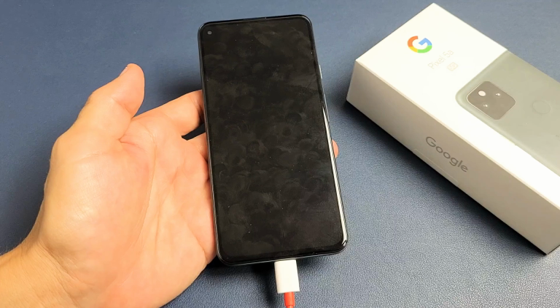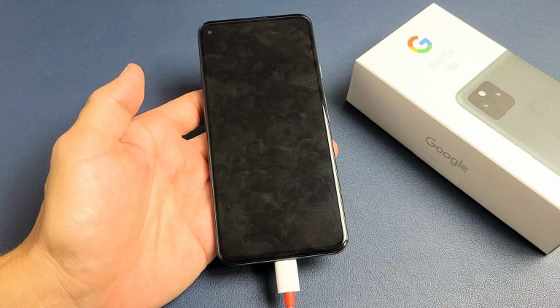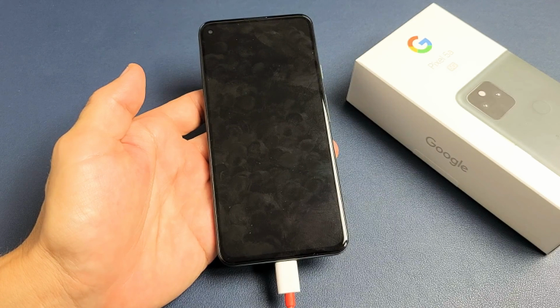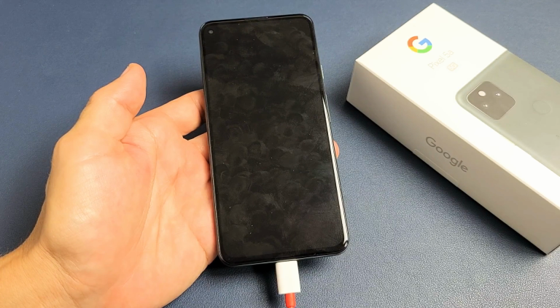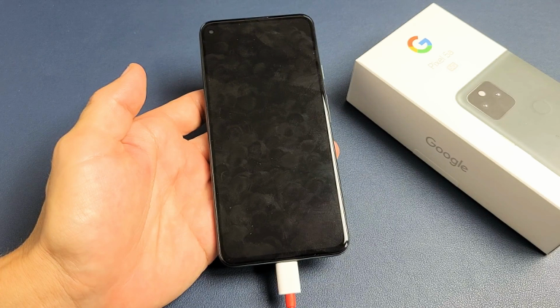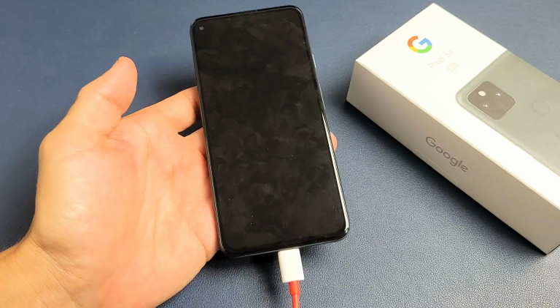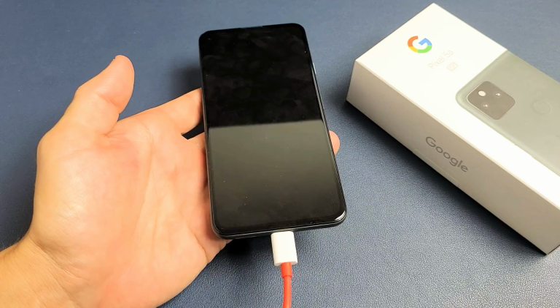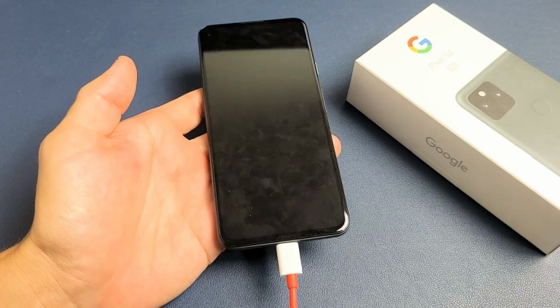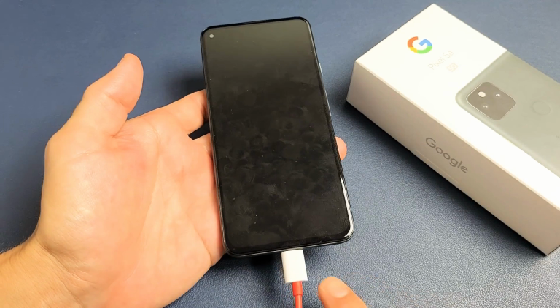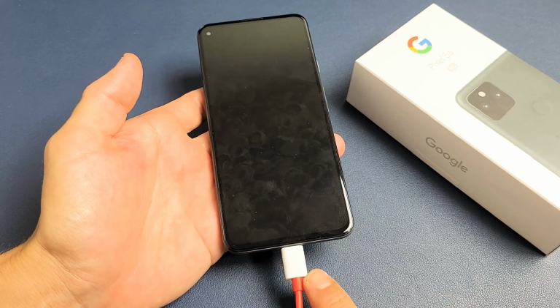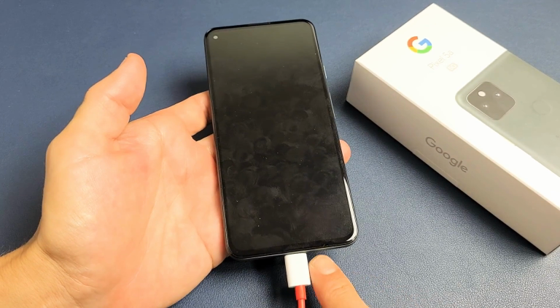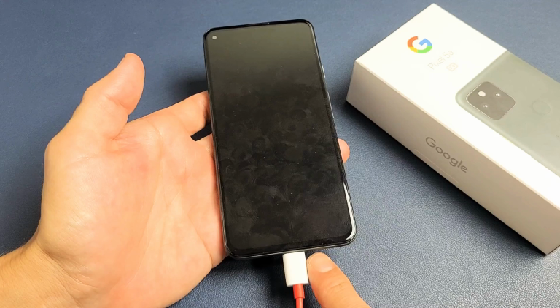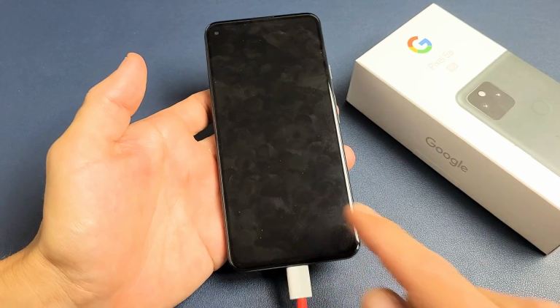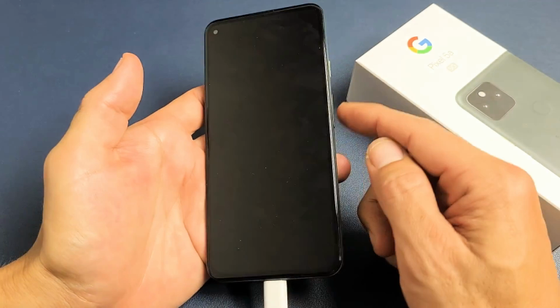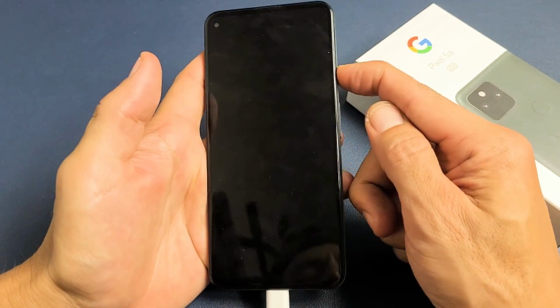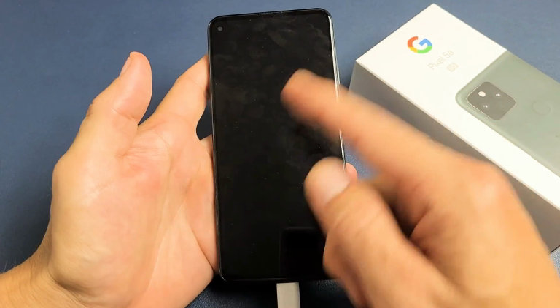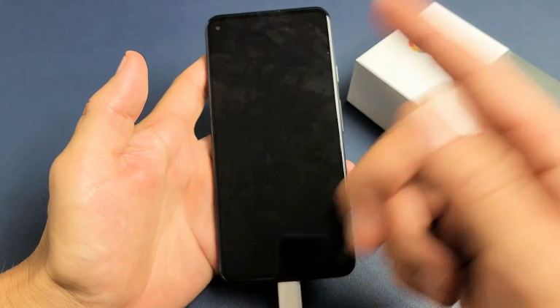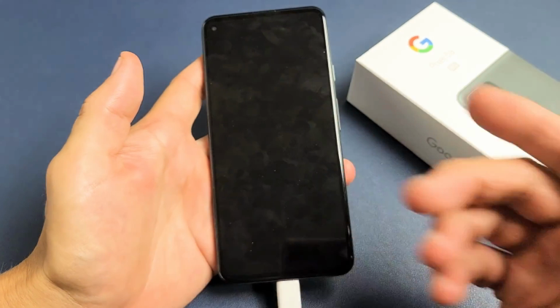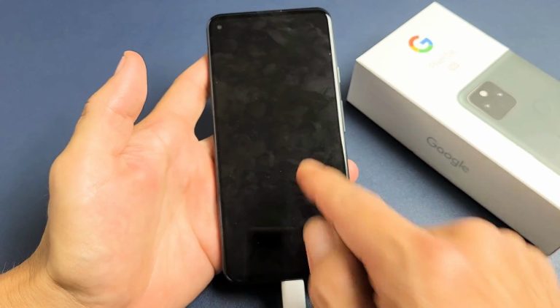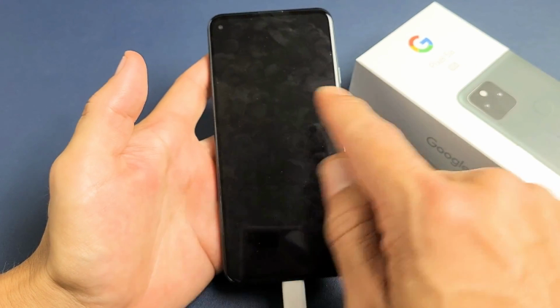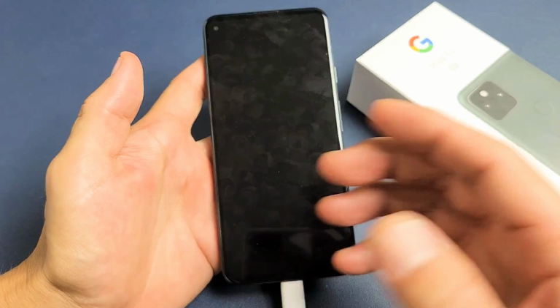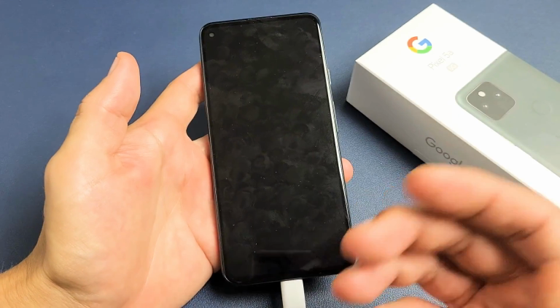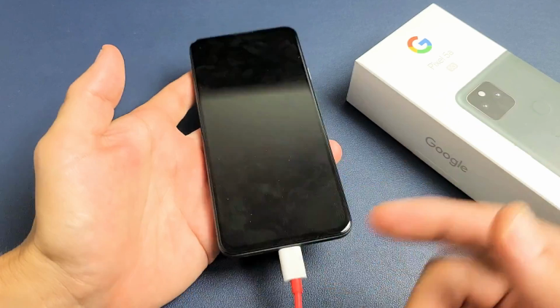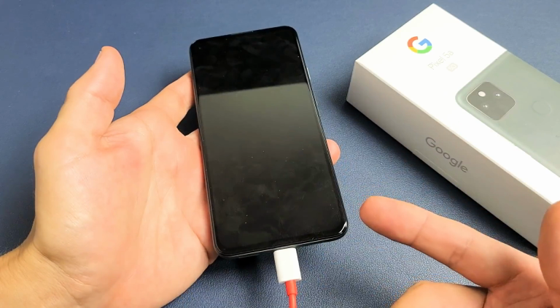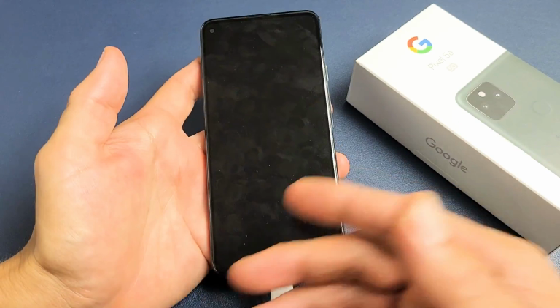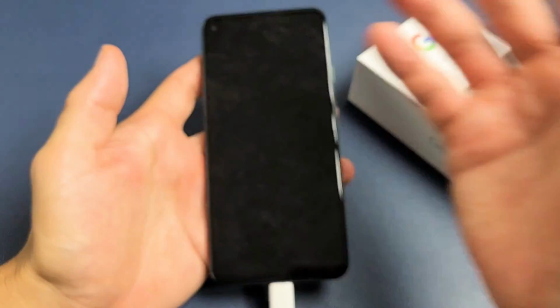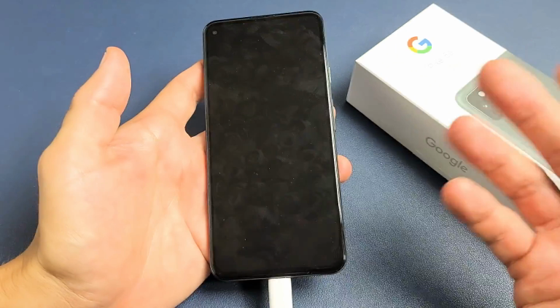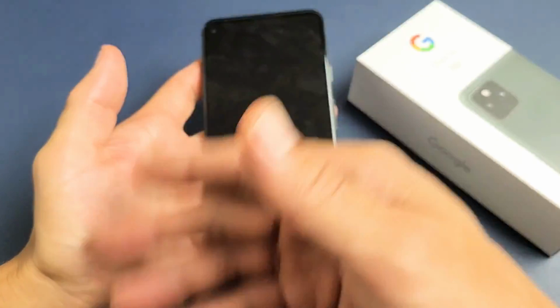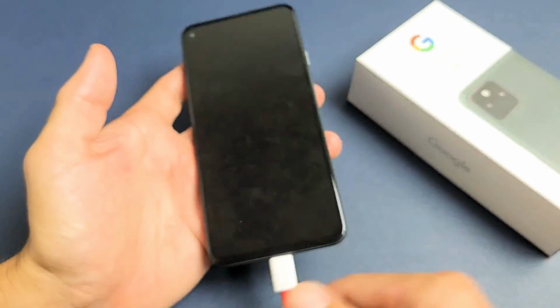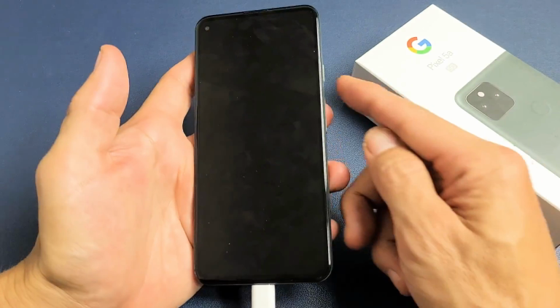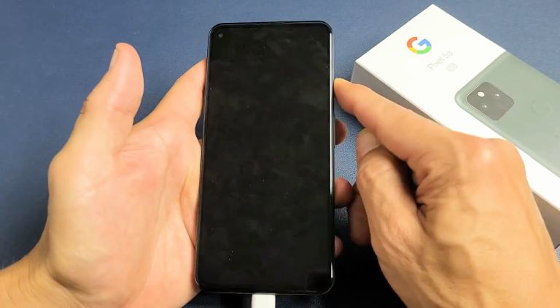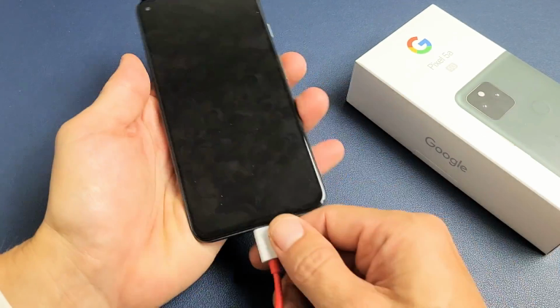So you have a Google Pixel 5a and you have an issue where you've been charging it forever. You get nothing on the screen — no battery bolt or any kind of indication showing you that it's charging. The screen doesn't come on, nothing comes on, nothing works.